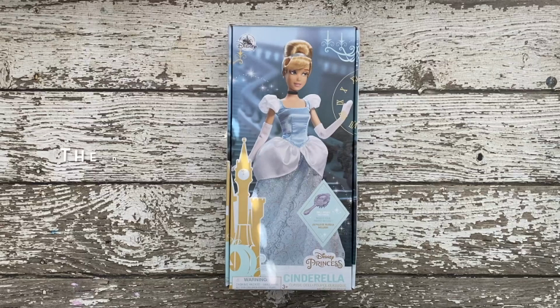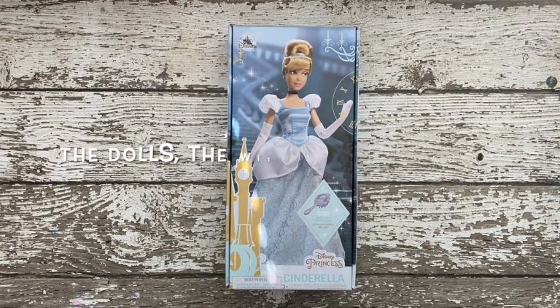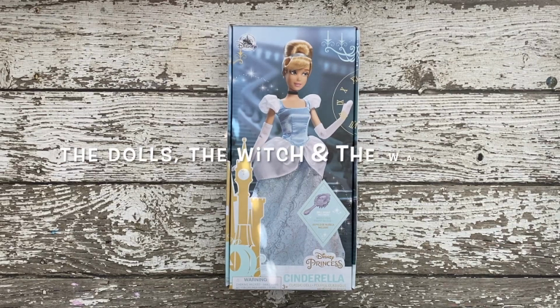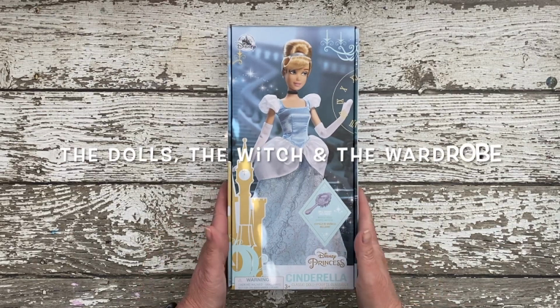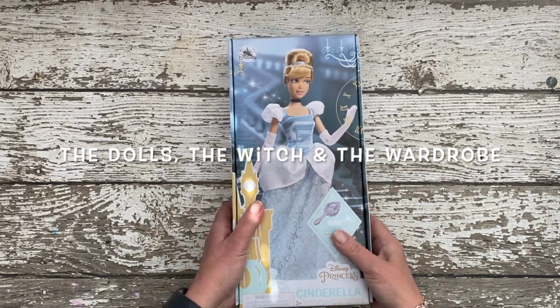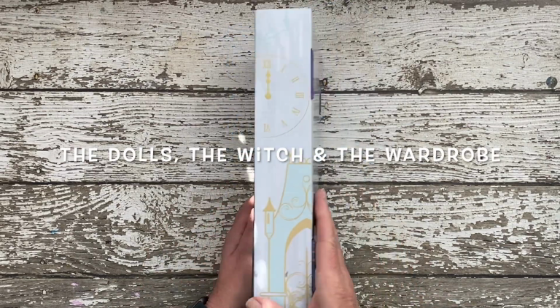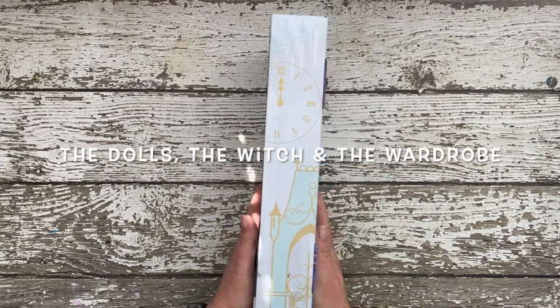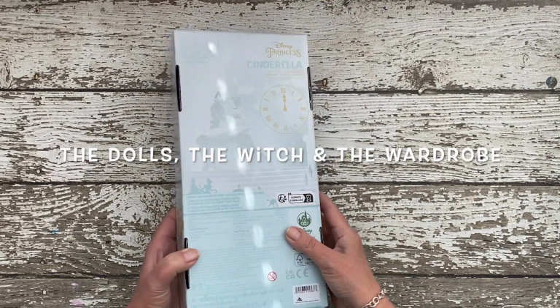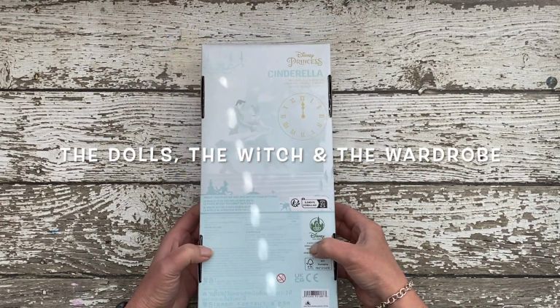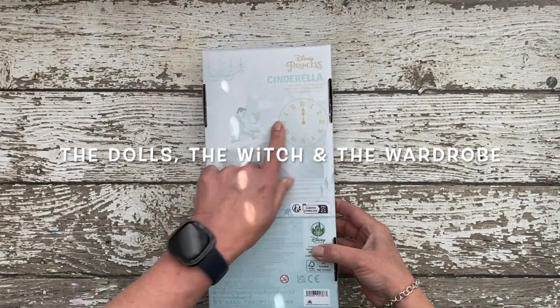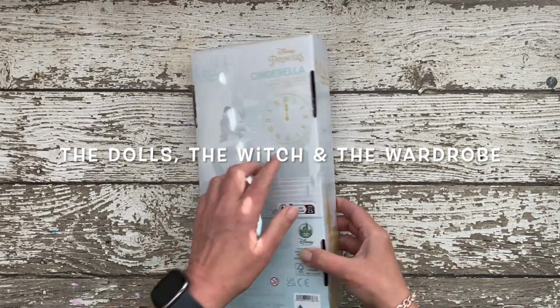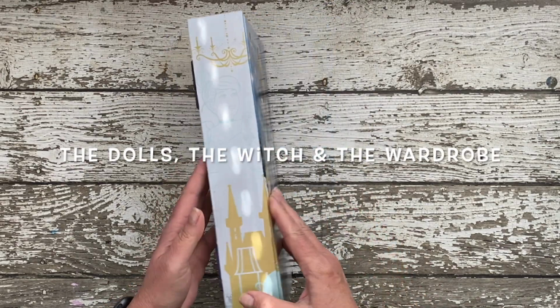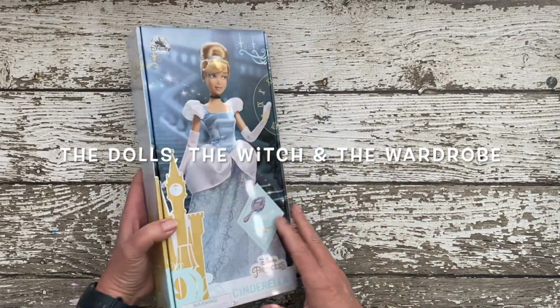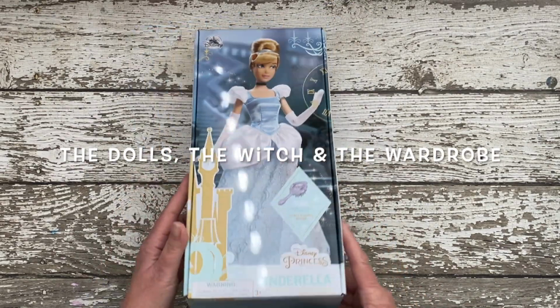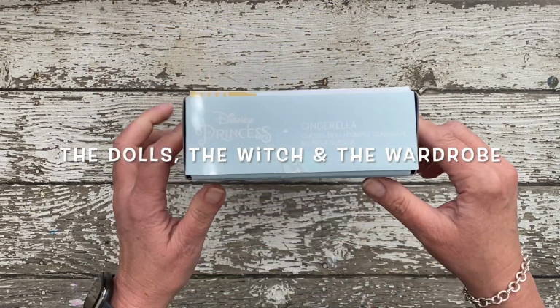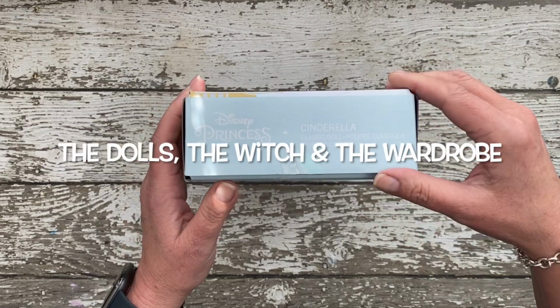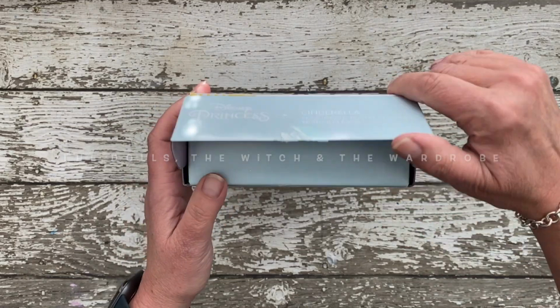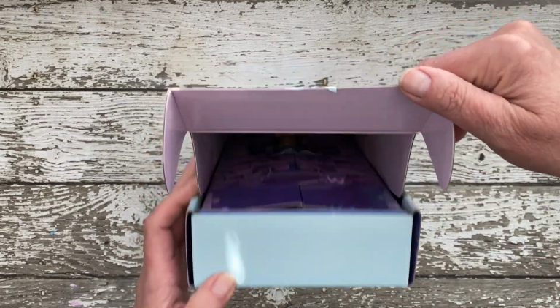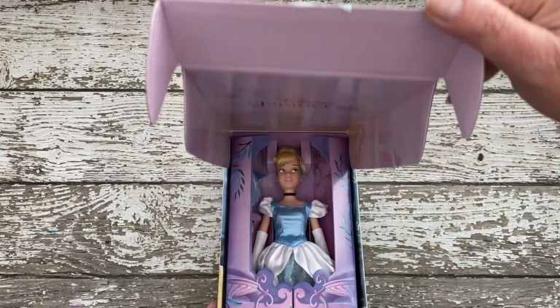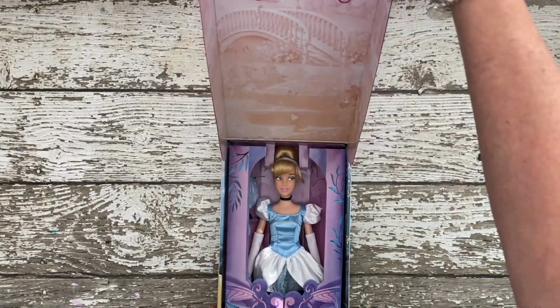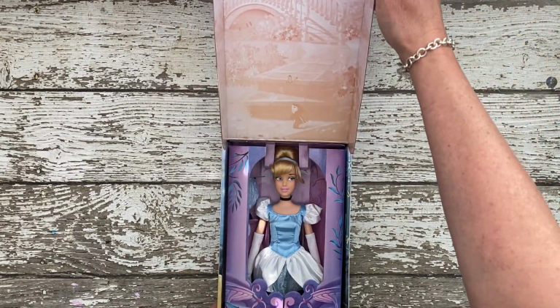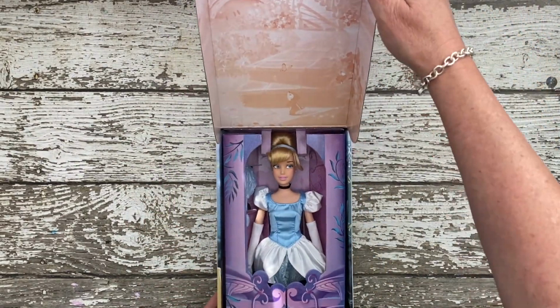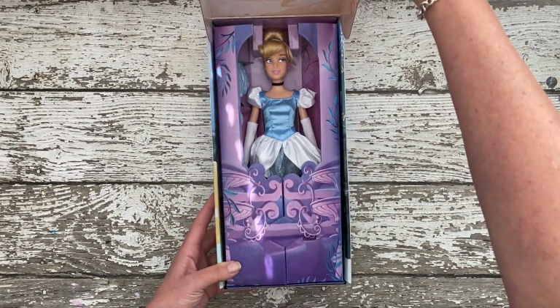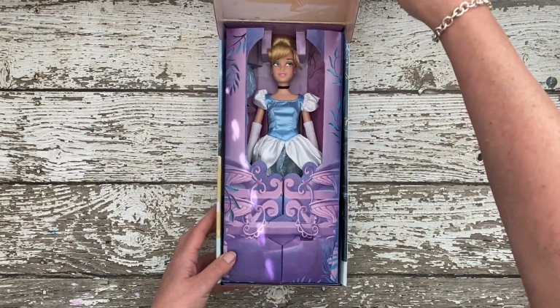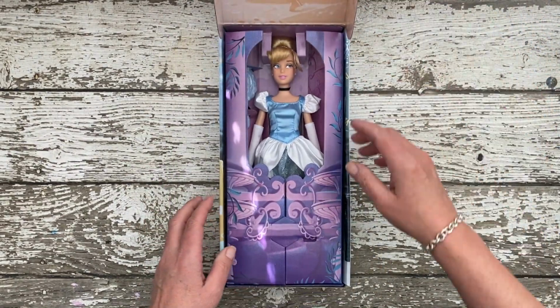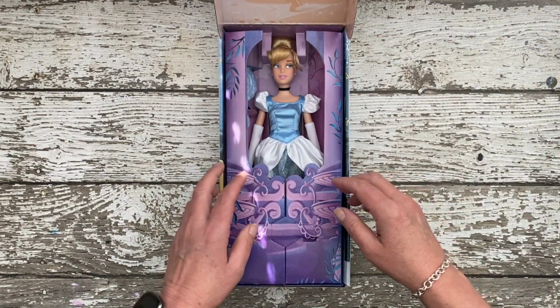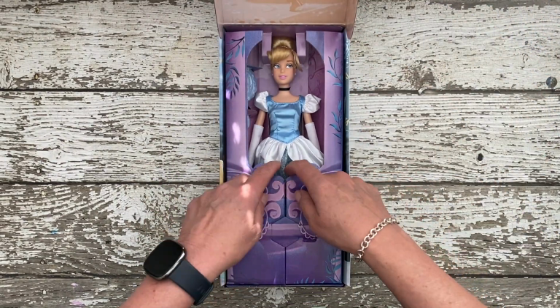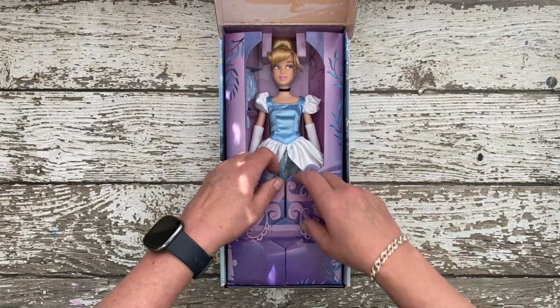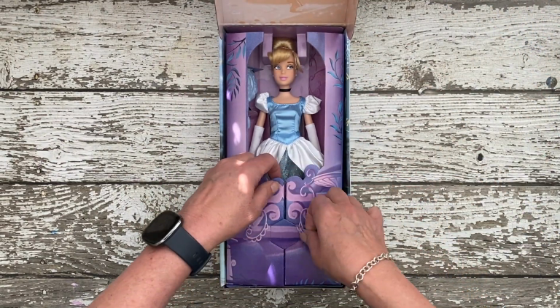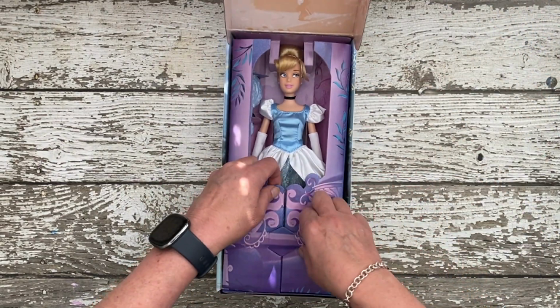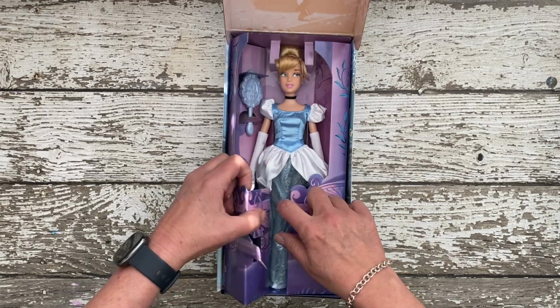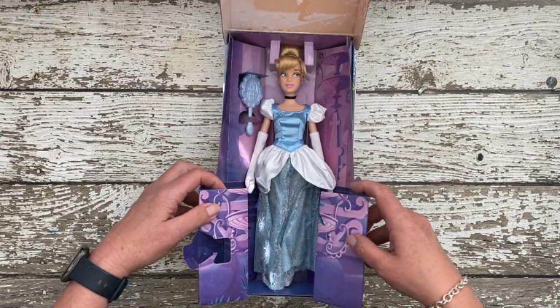Hello doll collectors, doll enthusiasts, and creatives. I'm Kim. Welcome to my channel, The Dolls, The Witch, and The Wardrobe.